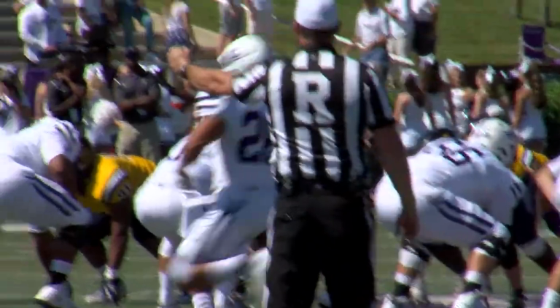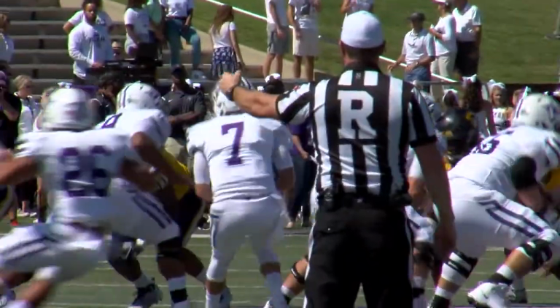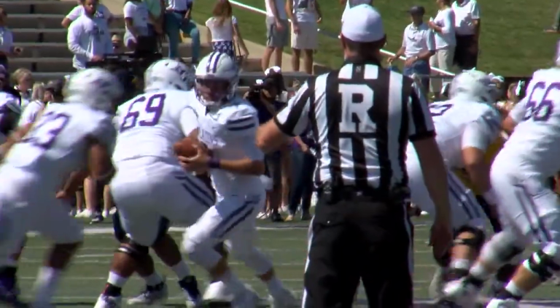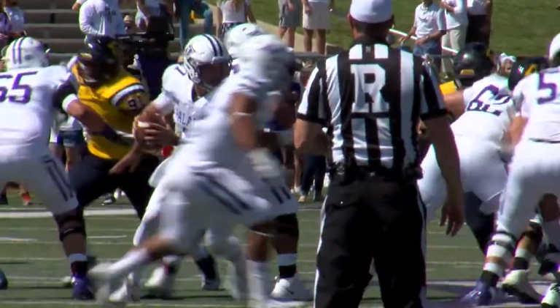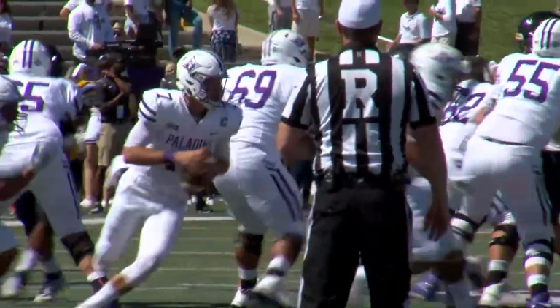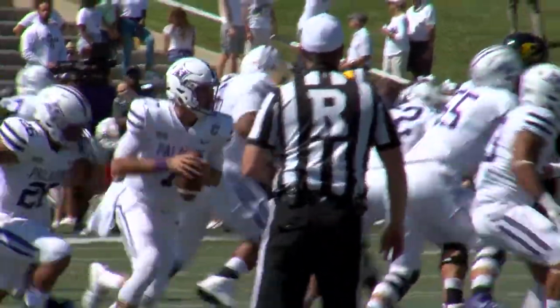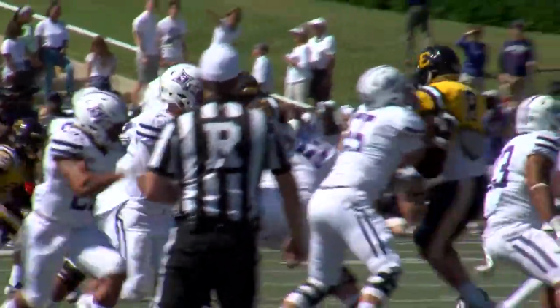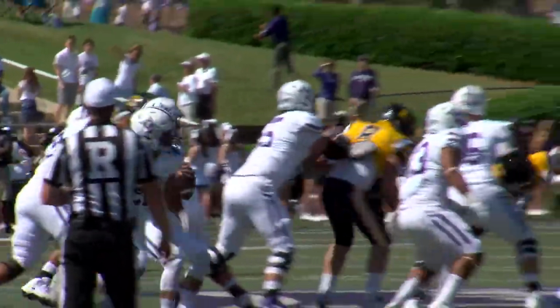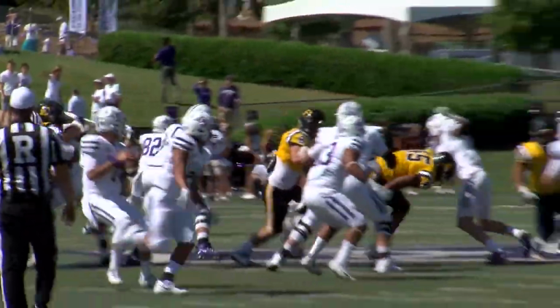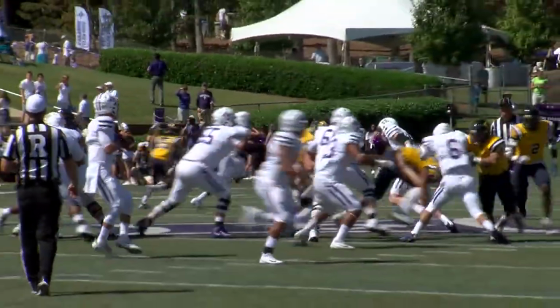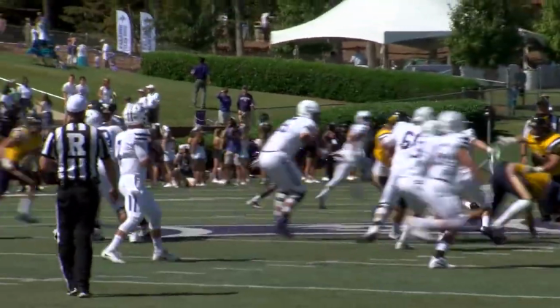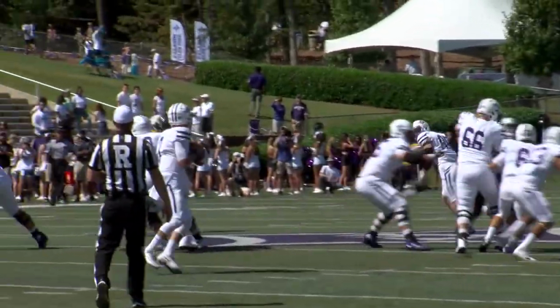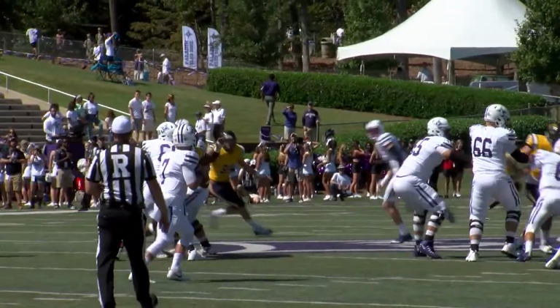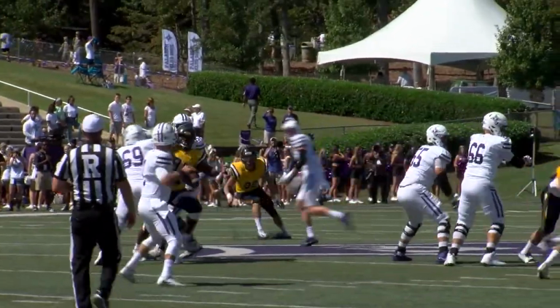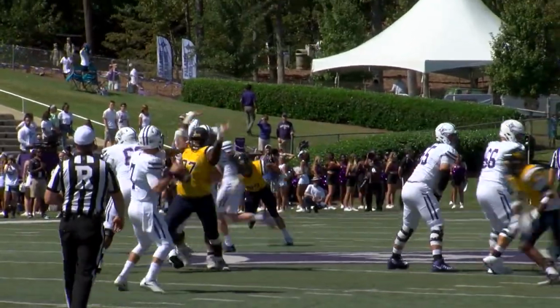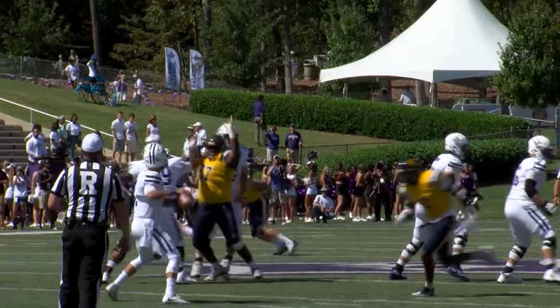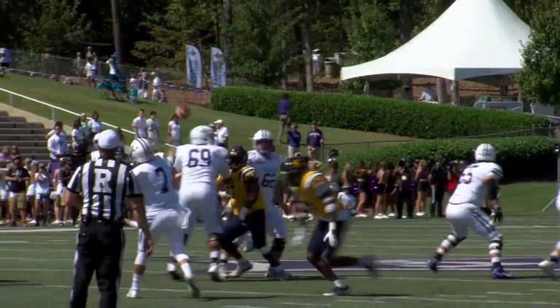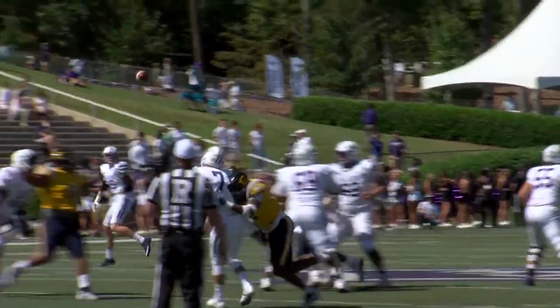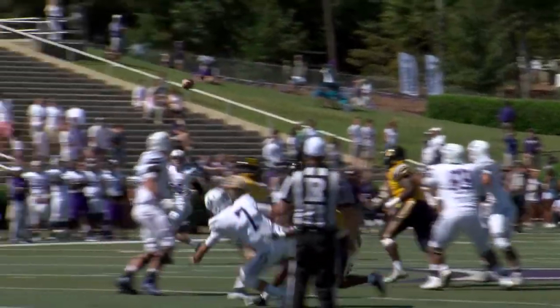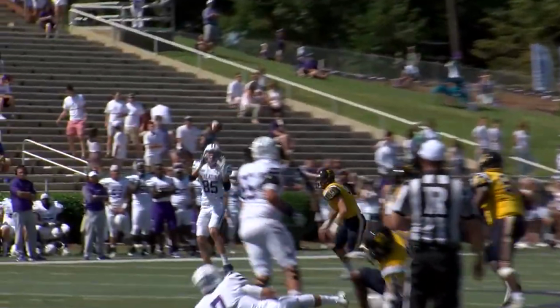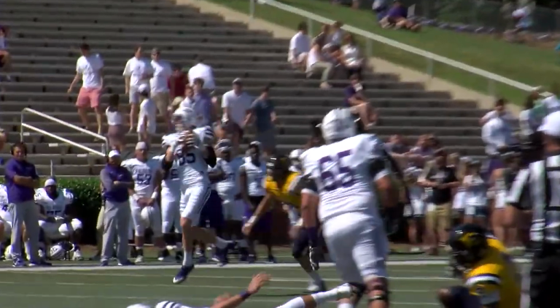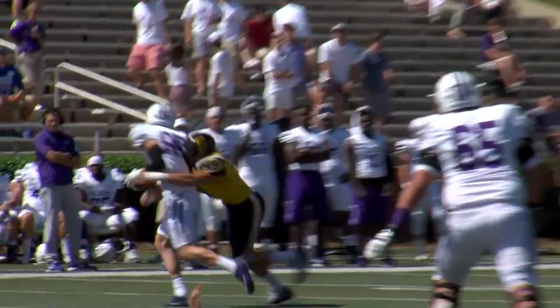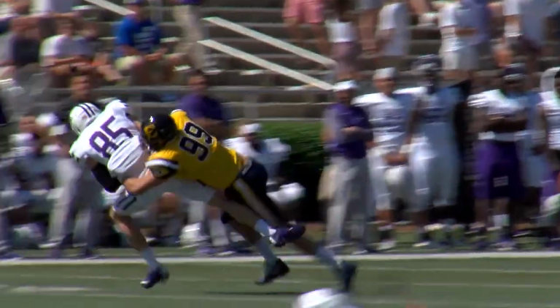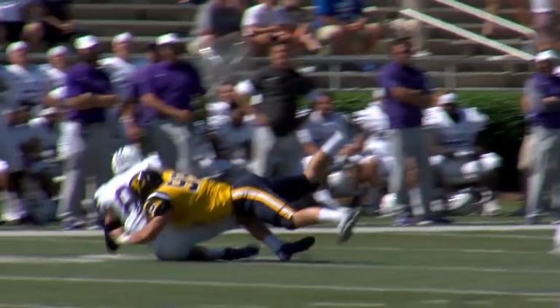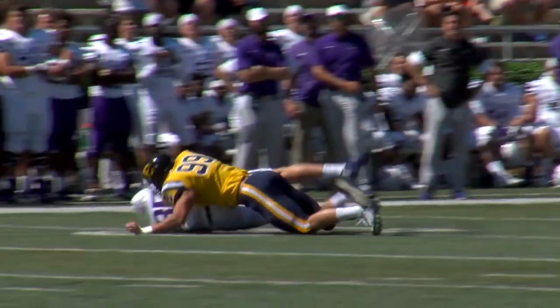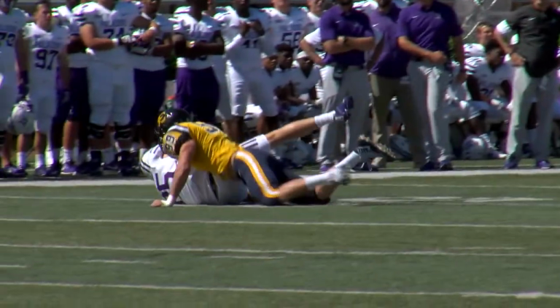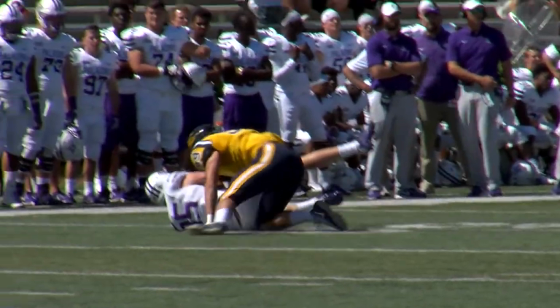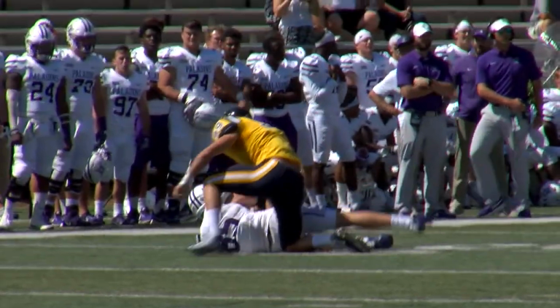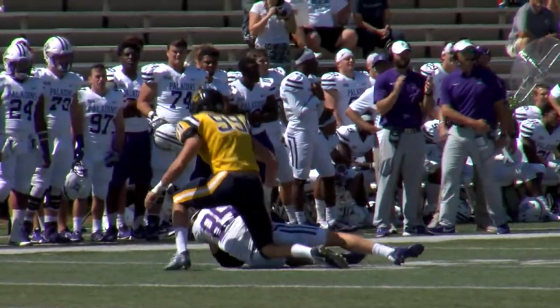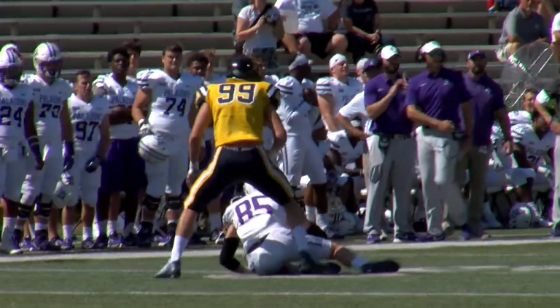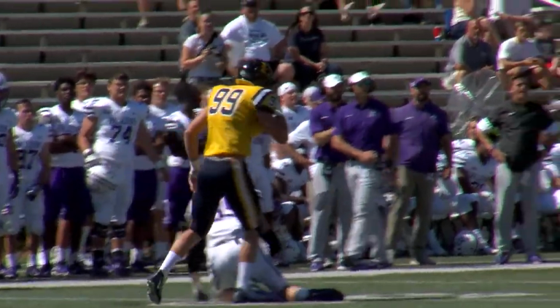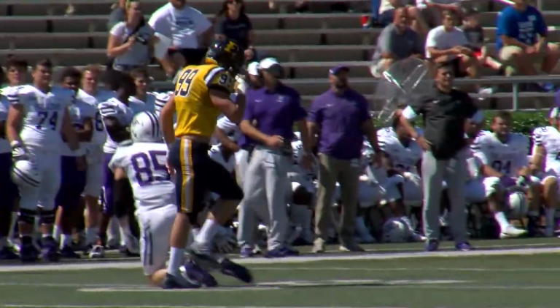Flying to the right side. Man in motion. They're going to go back to the unbalanced. Step back — they want to take a shot deep. Blaisczowski gets hammered as he throws it. Pass complete.